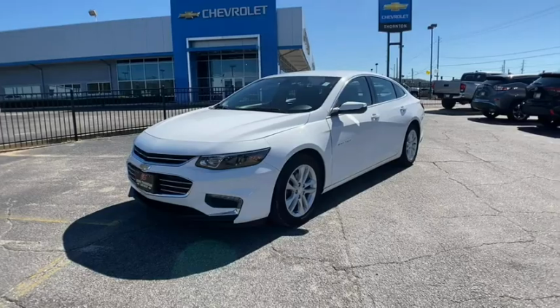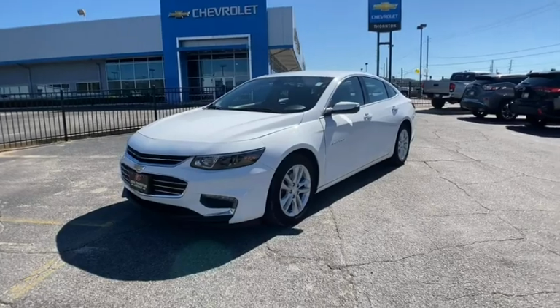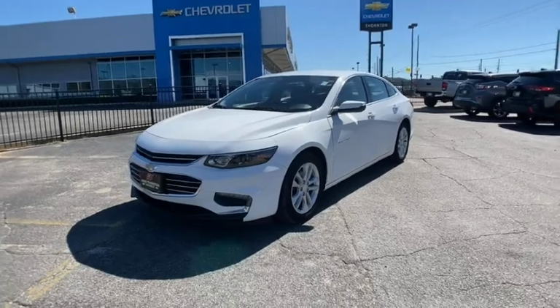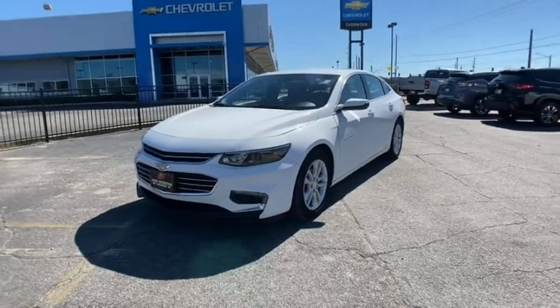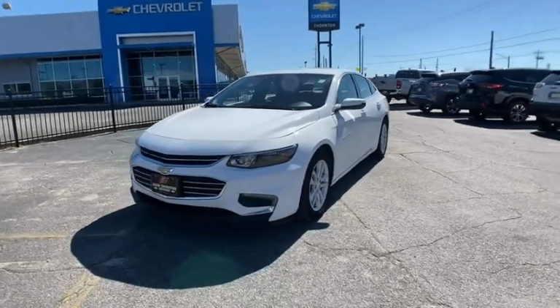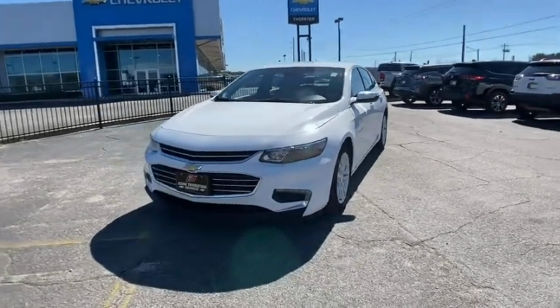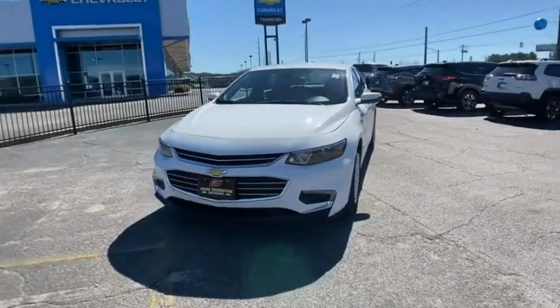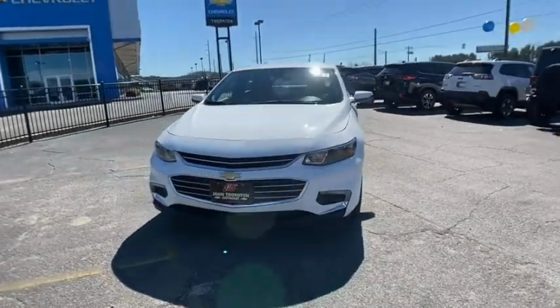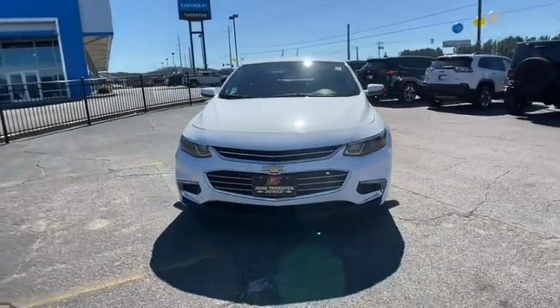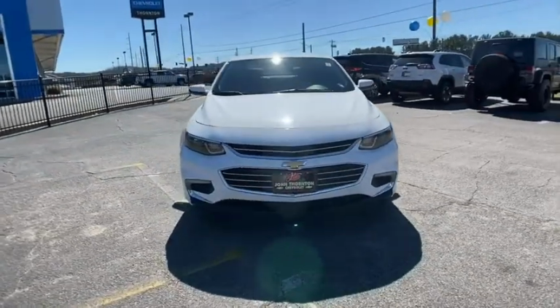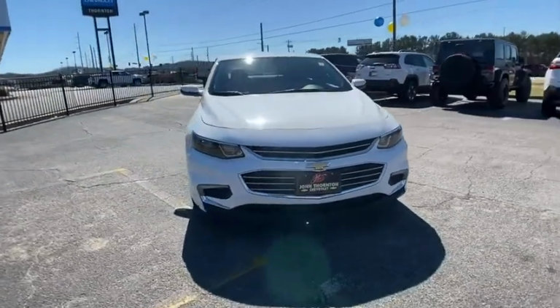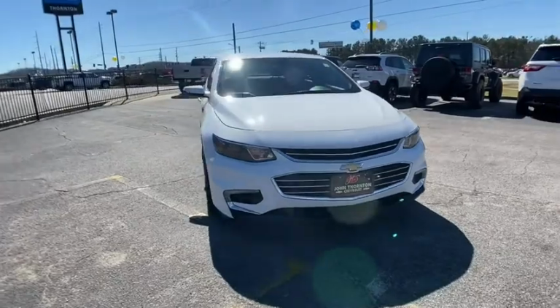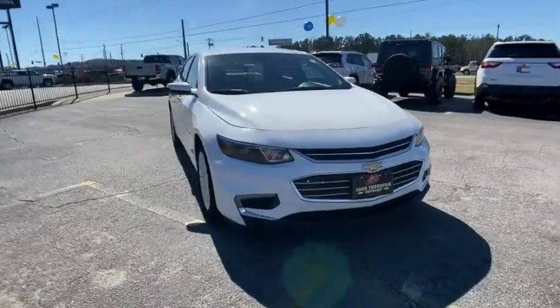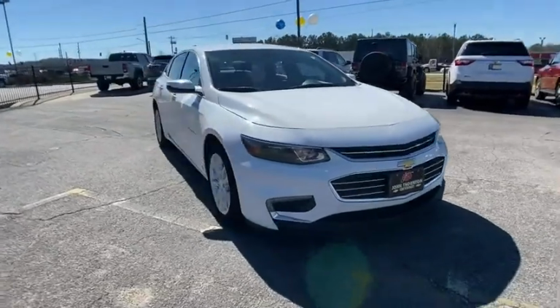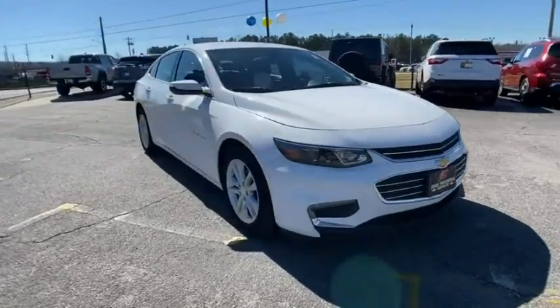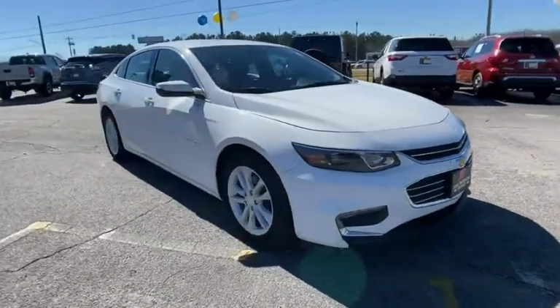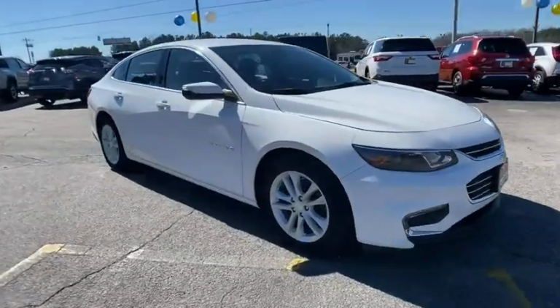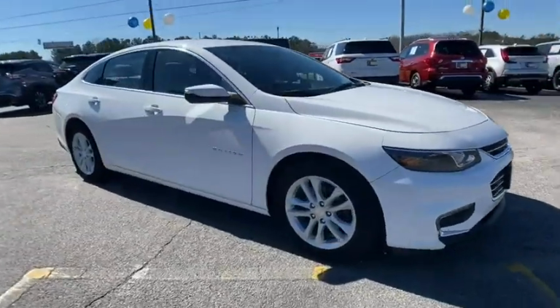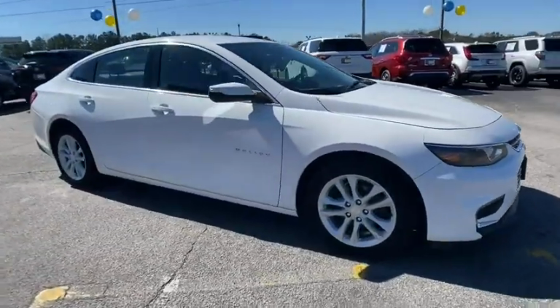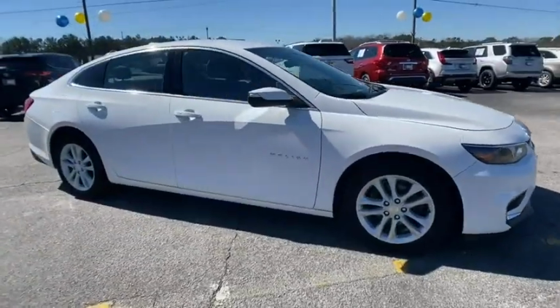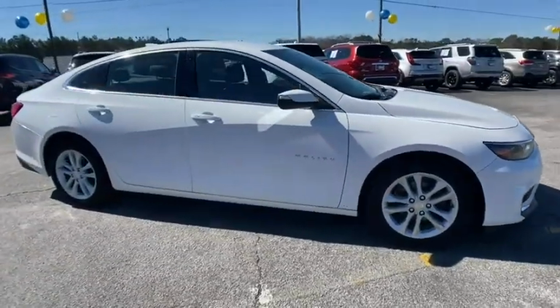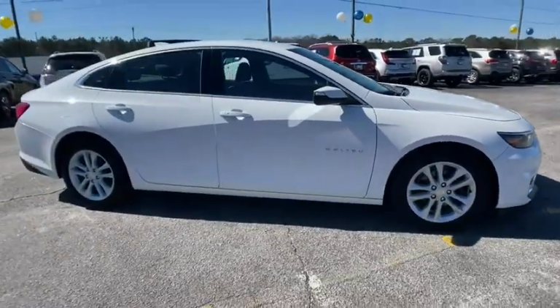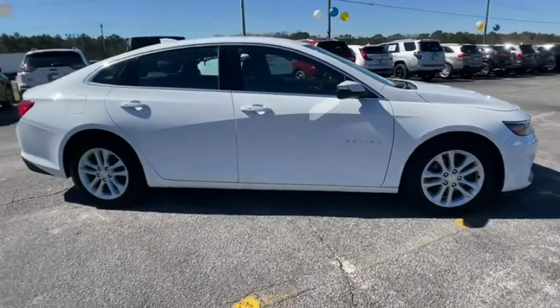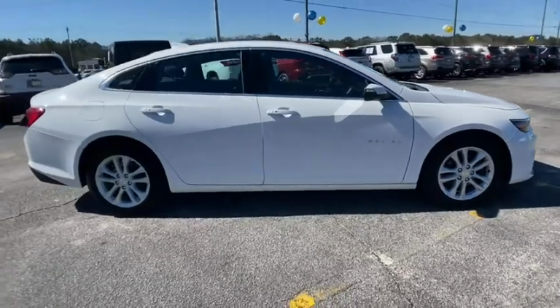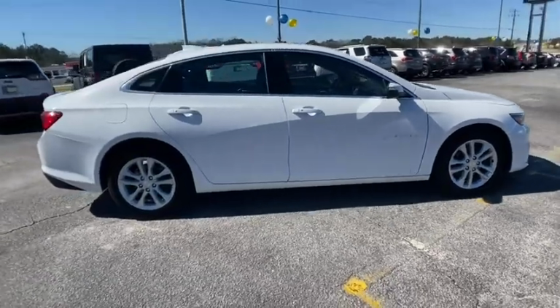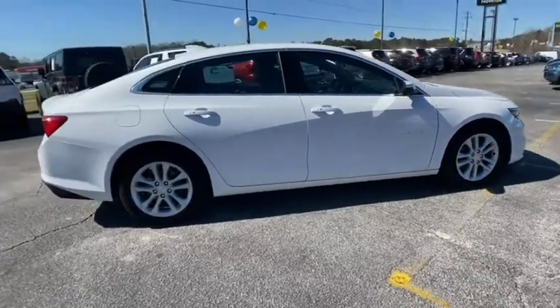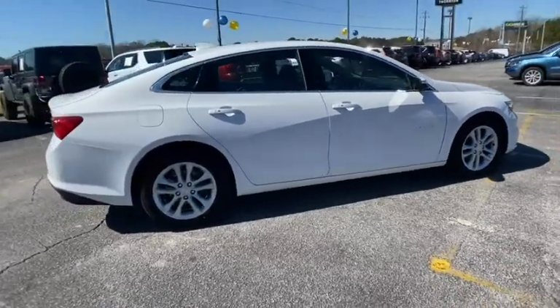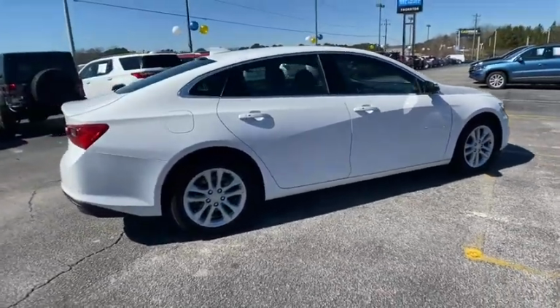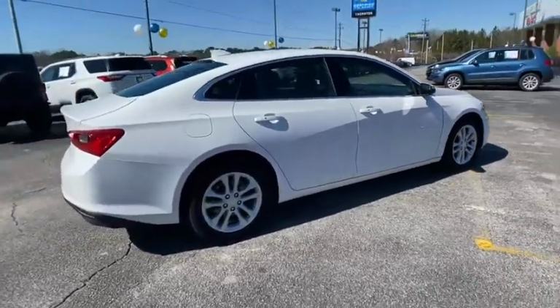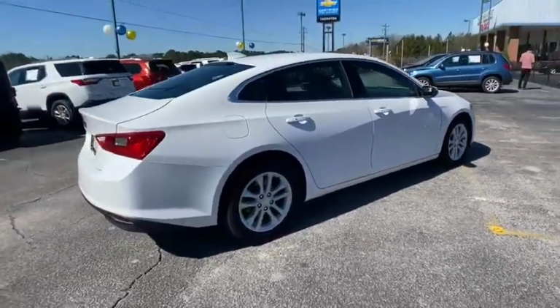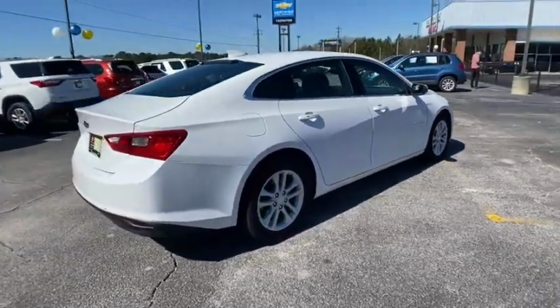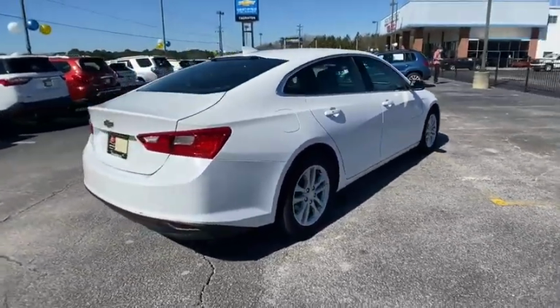Stop by and take a look at the 2016 Chevrolet Malibu, a combination of performance and fuel economy. The Malibu is a great commuting car. This vehicle has less than 105,000 miles. Here are some of this vehicle's great options.